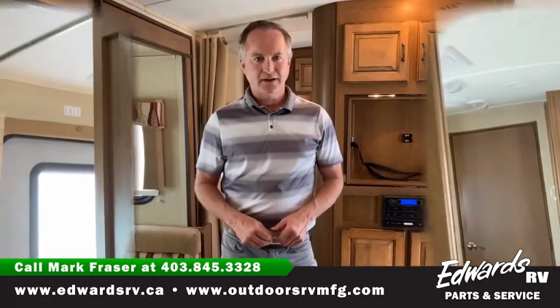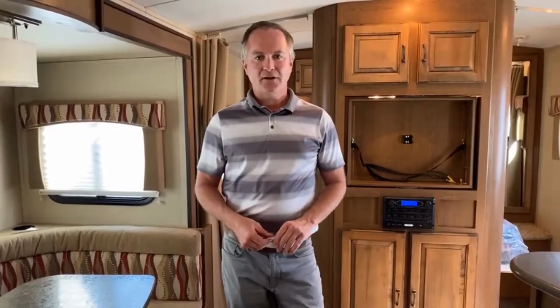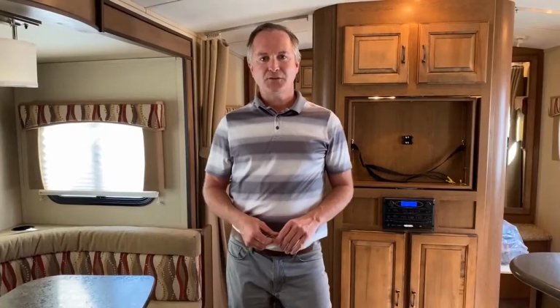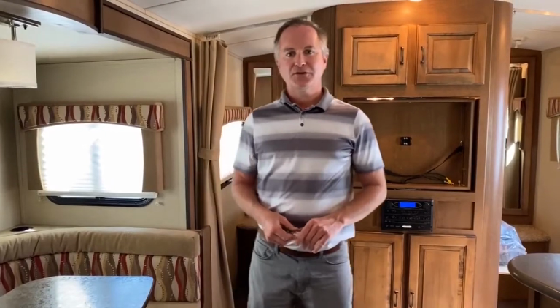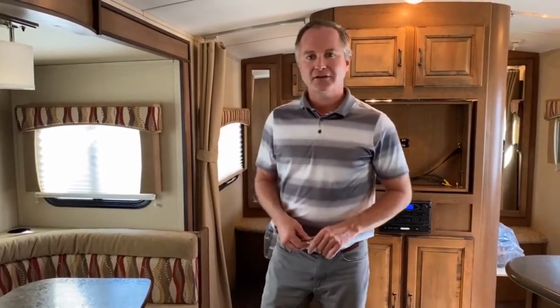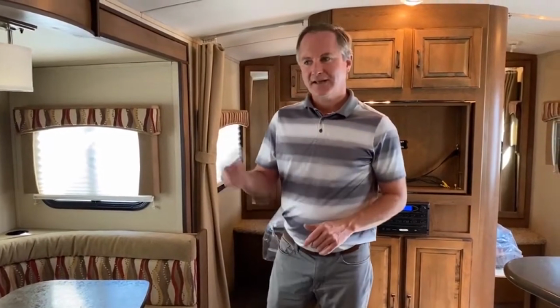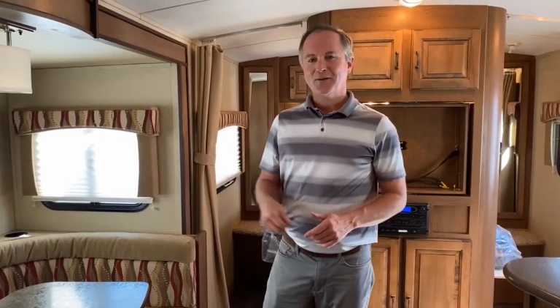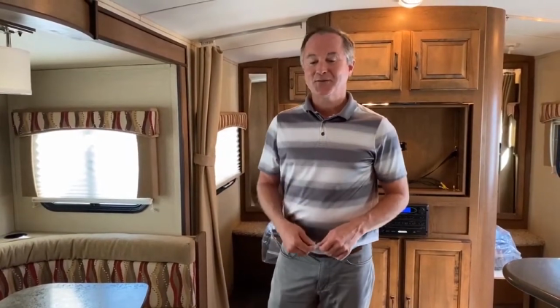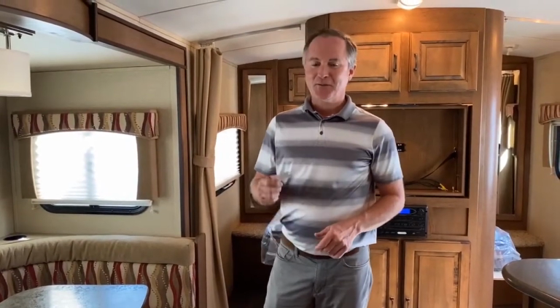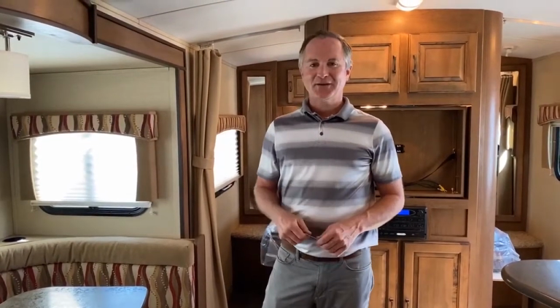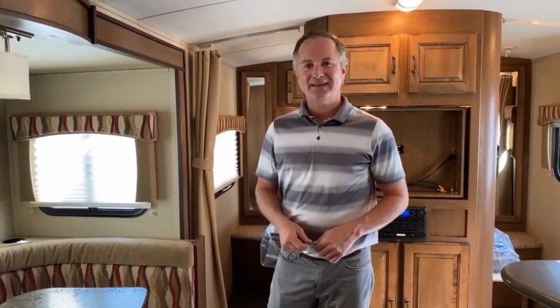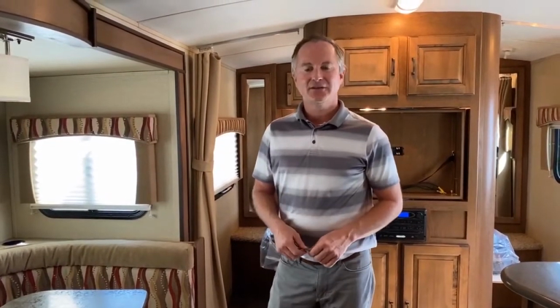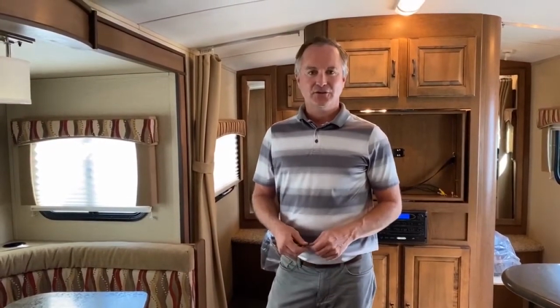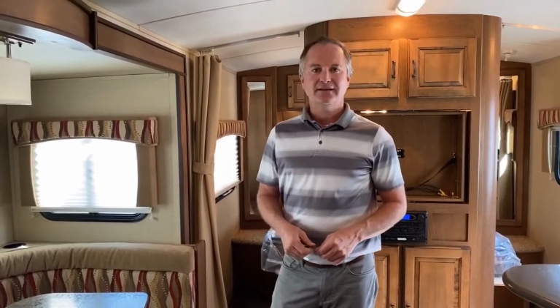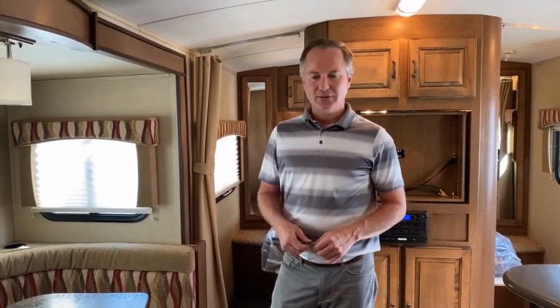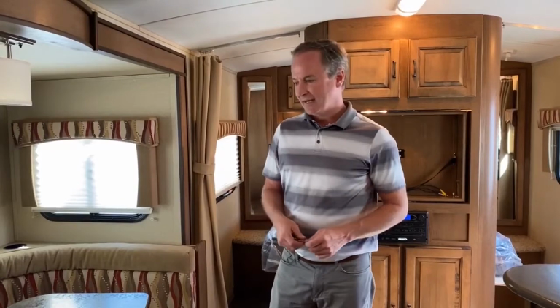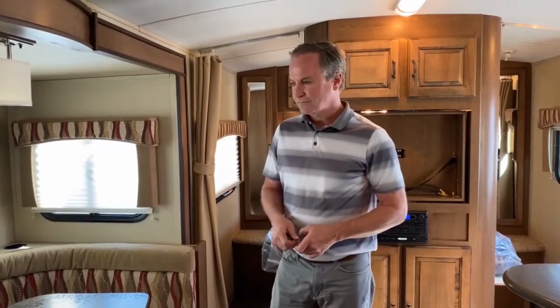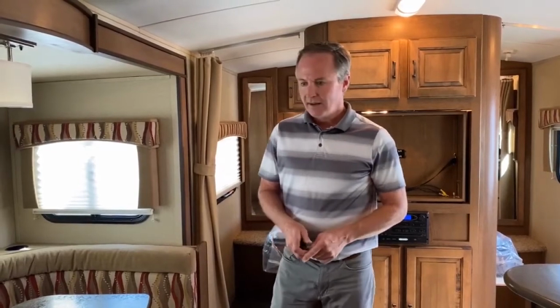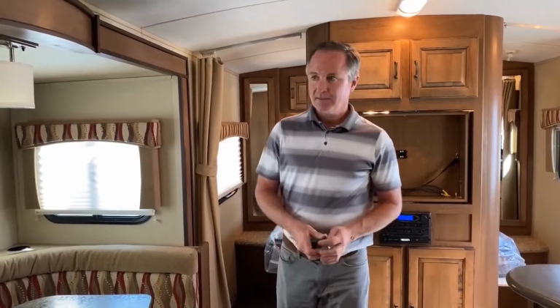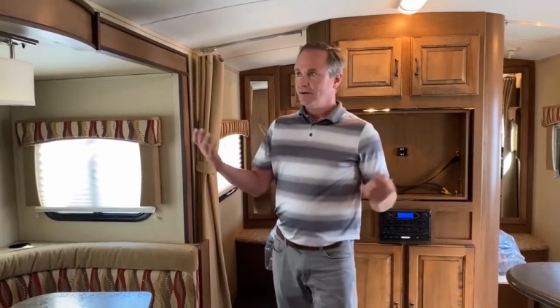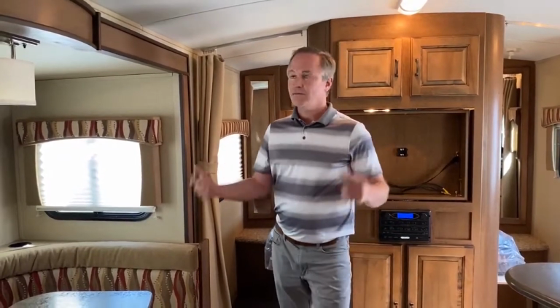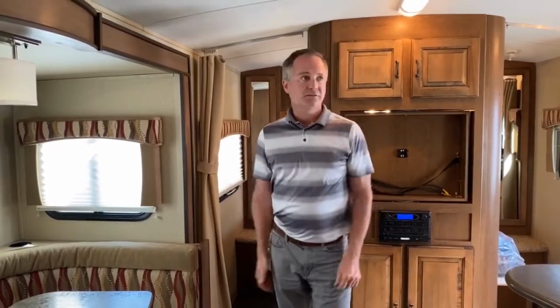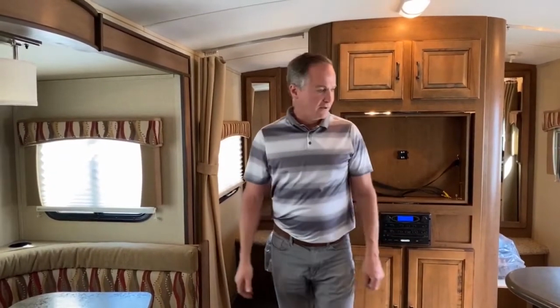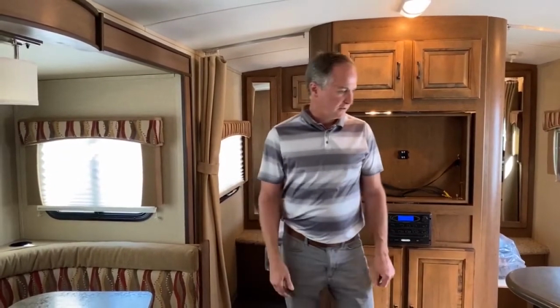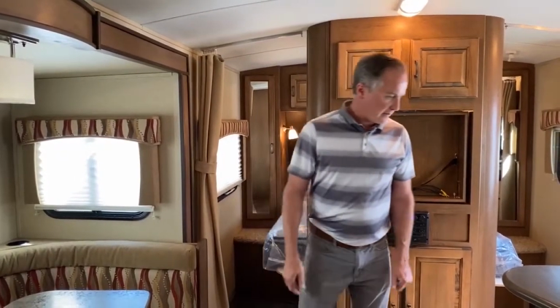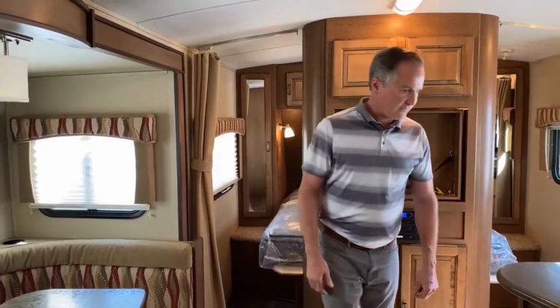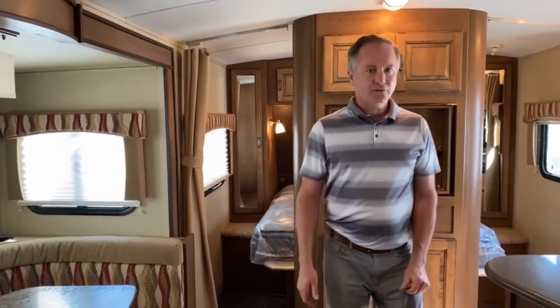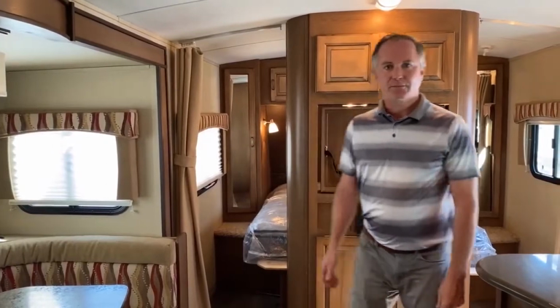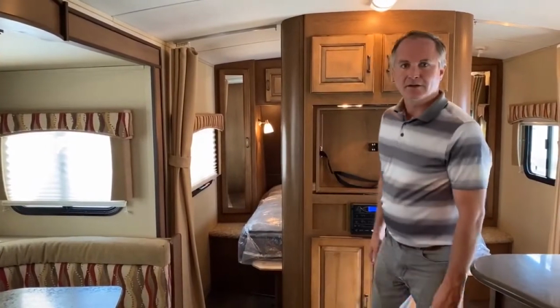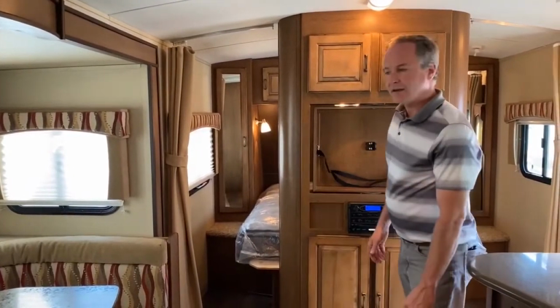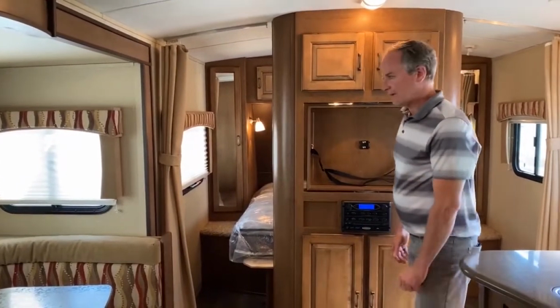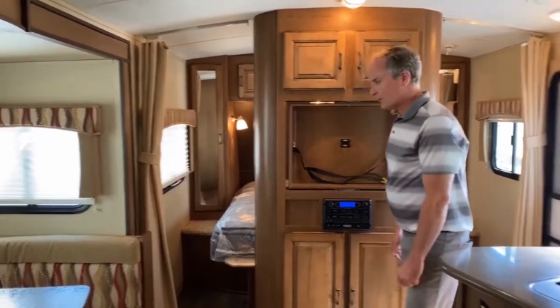Hi, I'm Mark Fraser with Edwards Garage. Today I'm going to walk you through this 2013 214 WDS. The interior overall is in very good condition. The folks that owned it prior looked after it quite well.